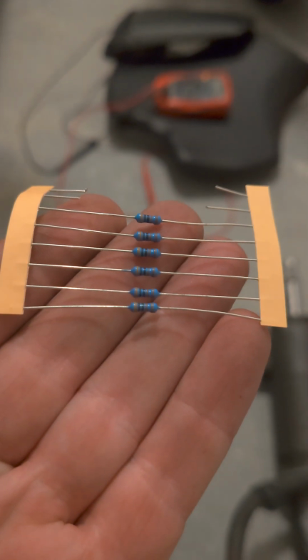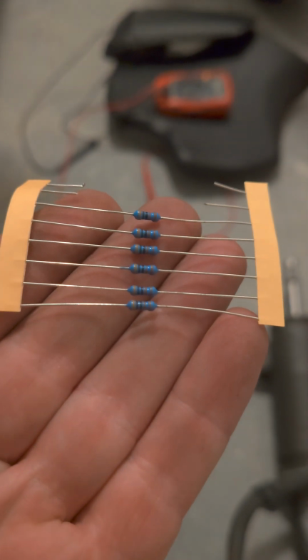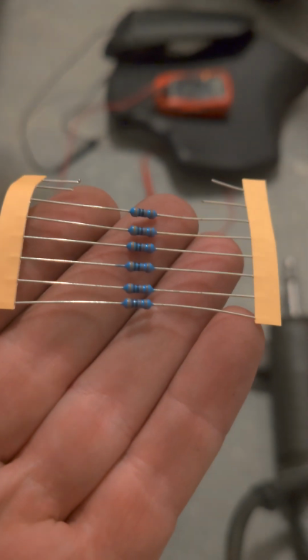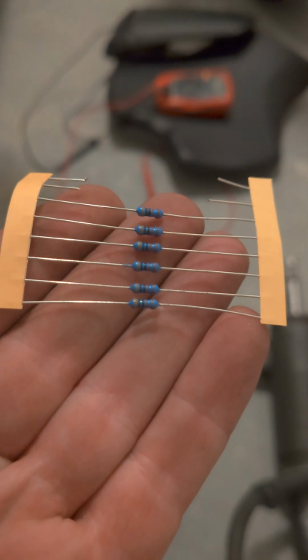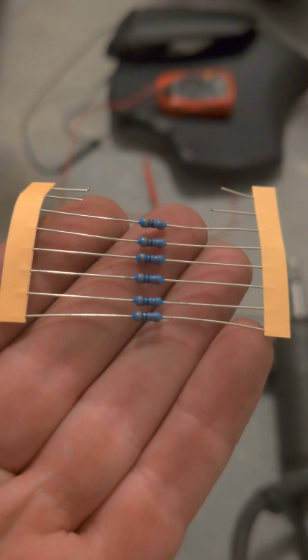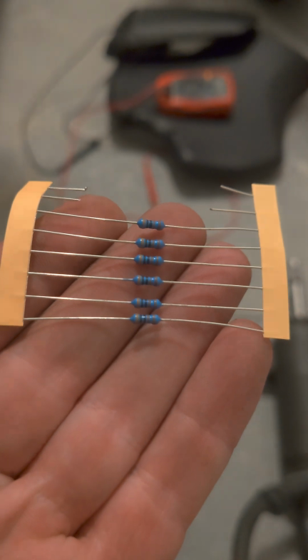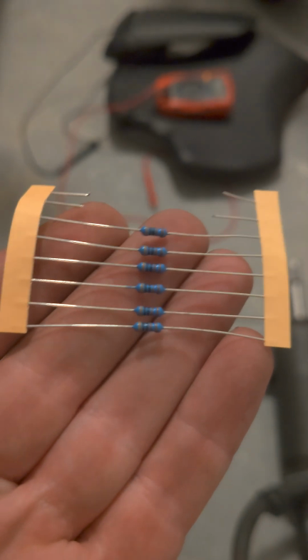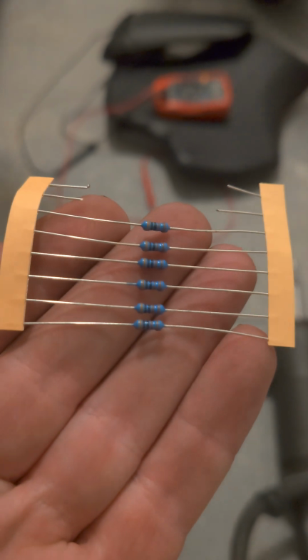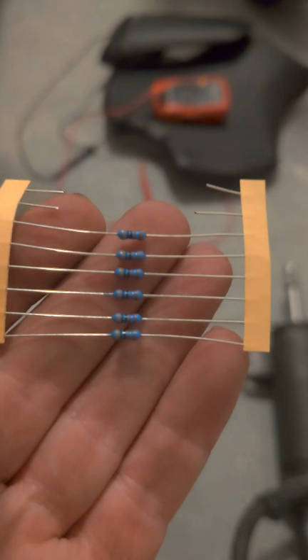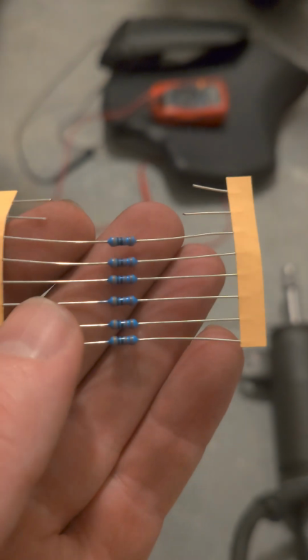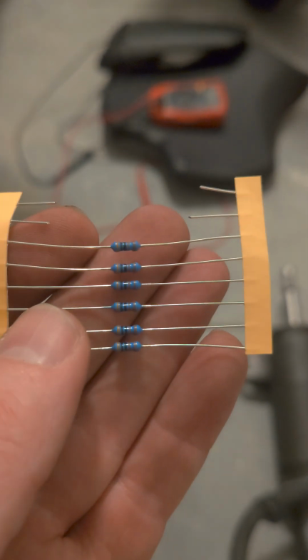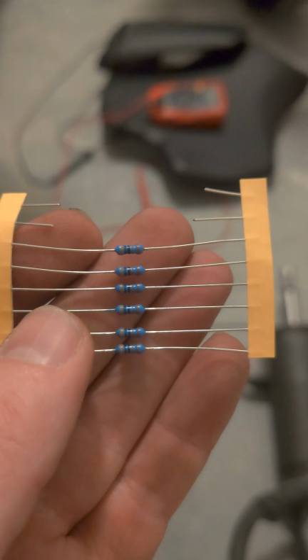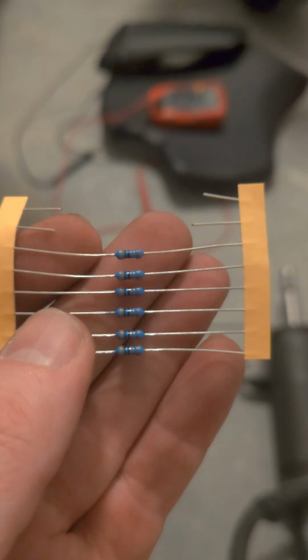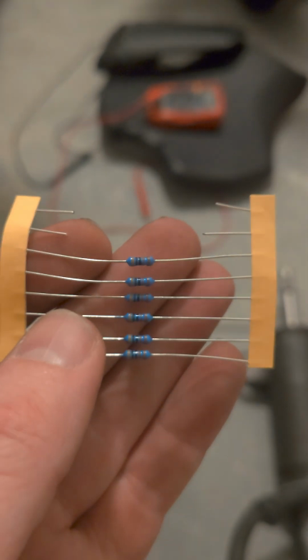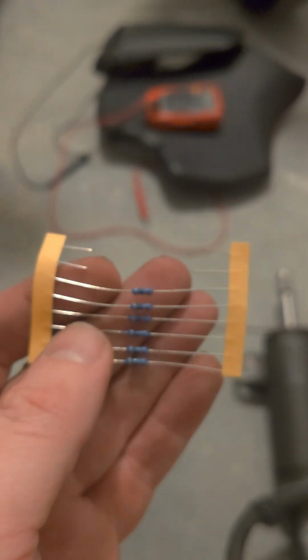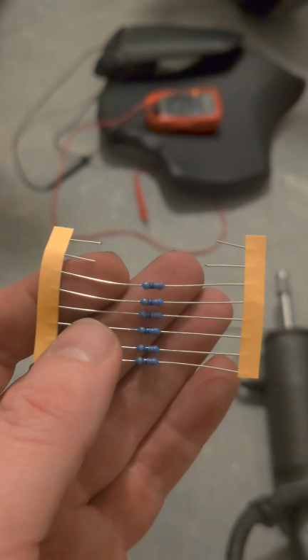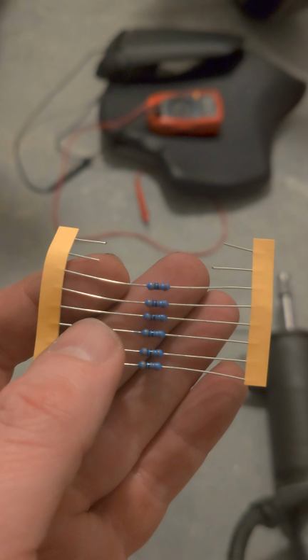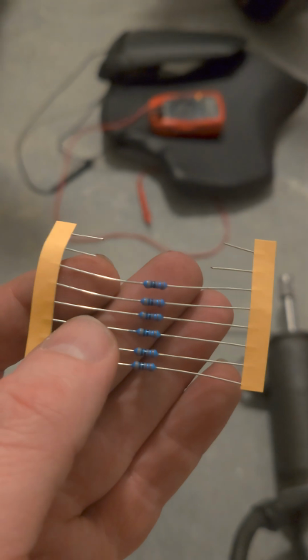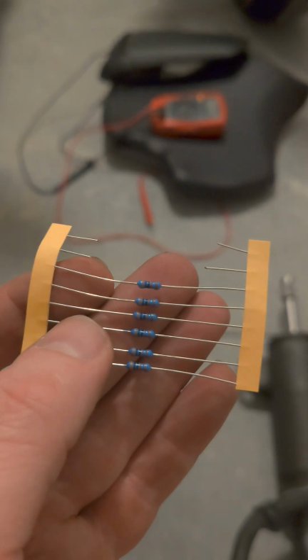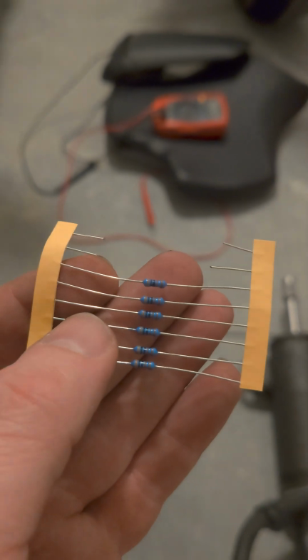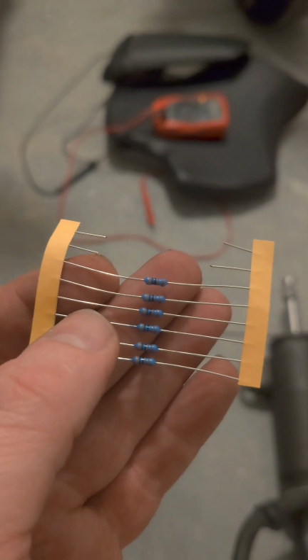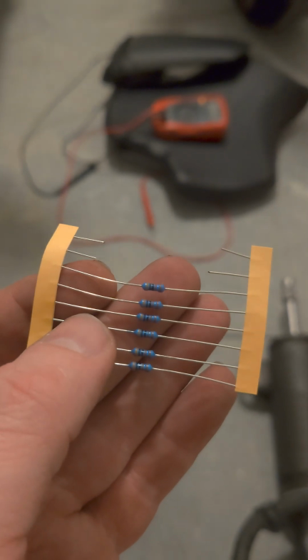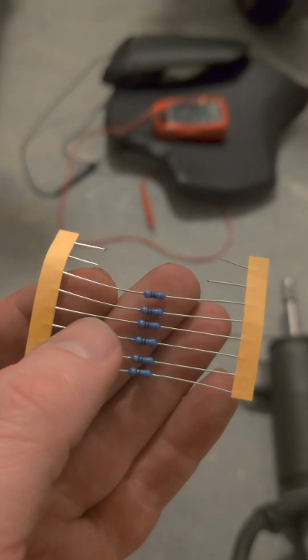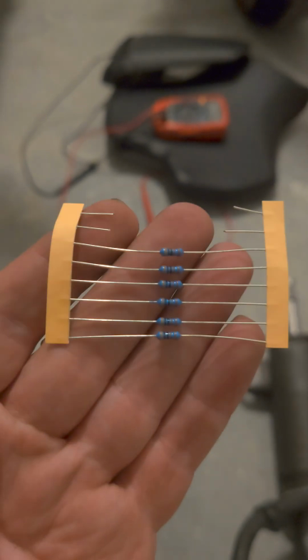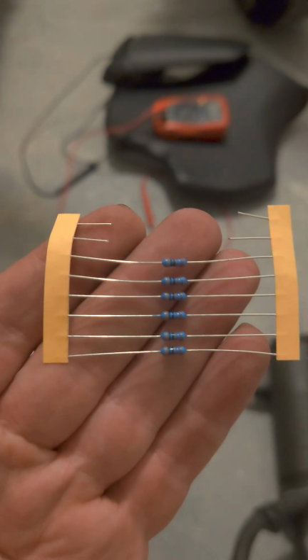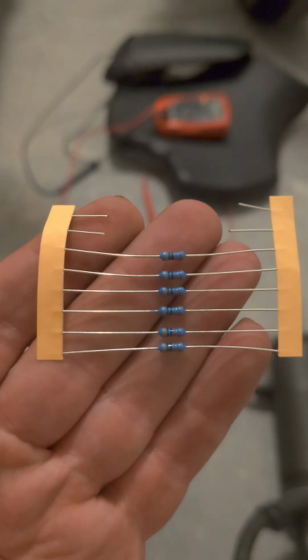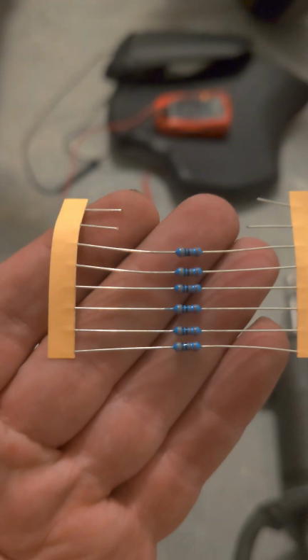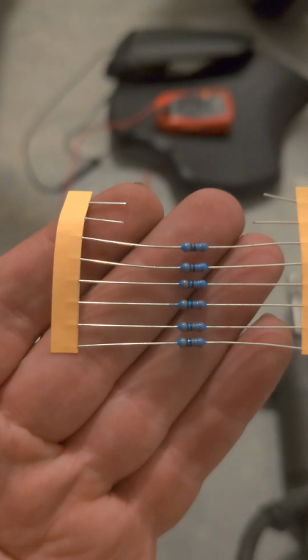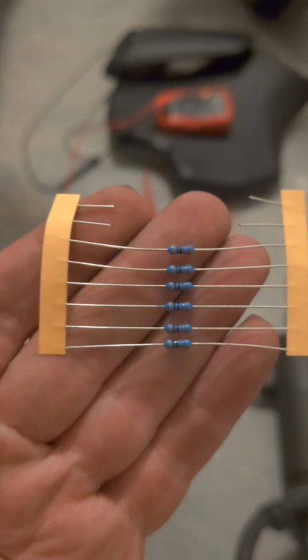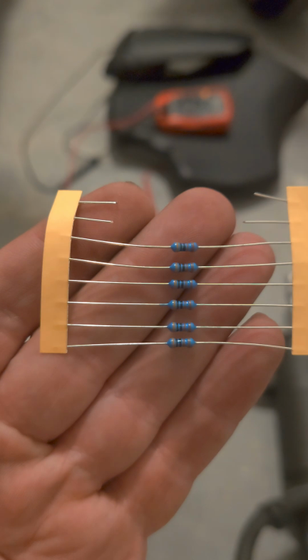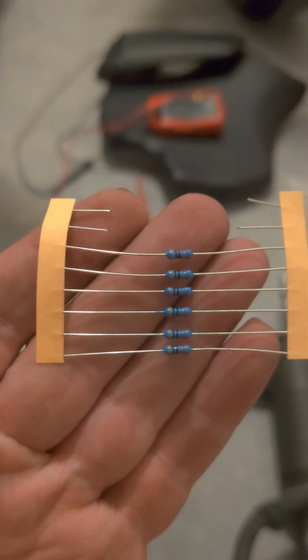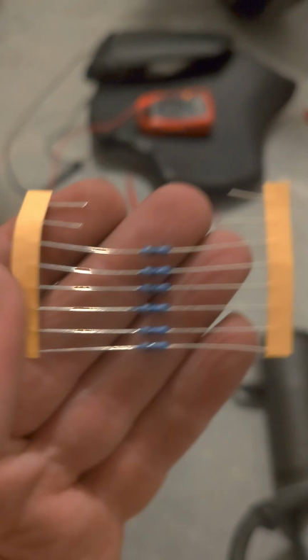Those resistors are orange, blue, blue, brown, brown. I'll put a link in the description to the appropriate resistors that I got from J car — it was a dollar for eight of them.